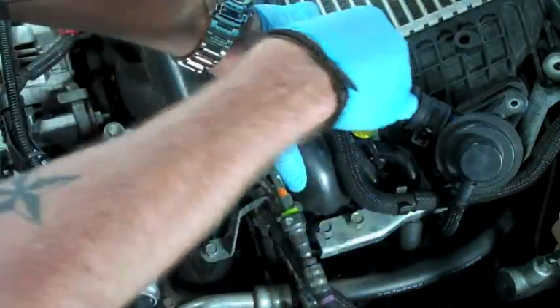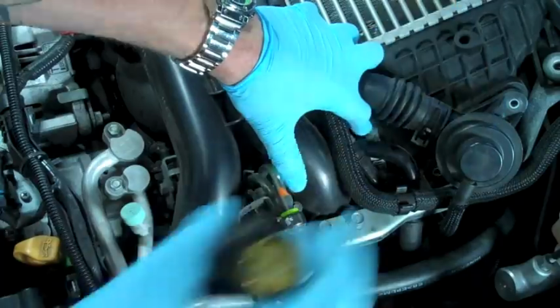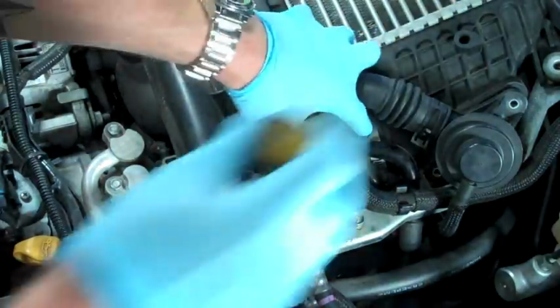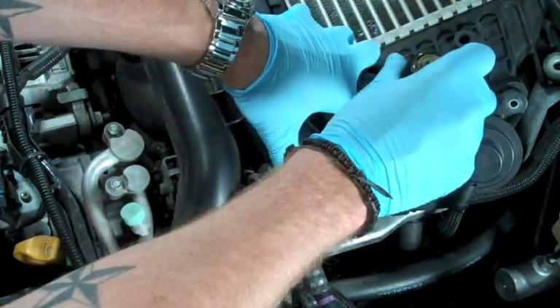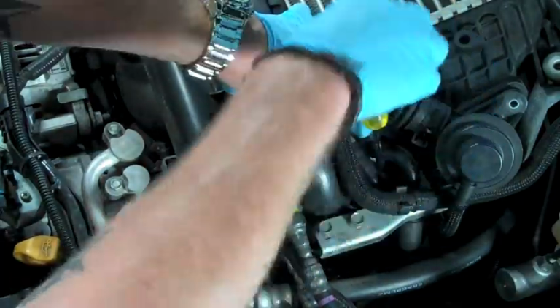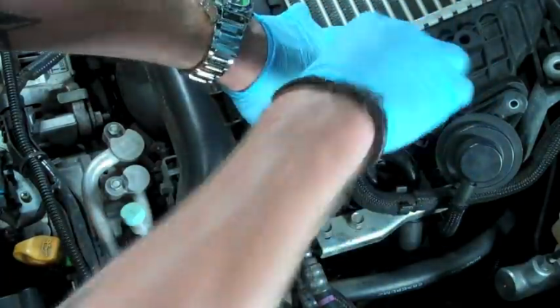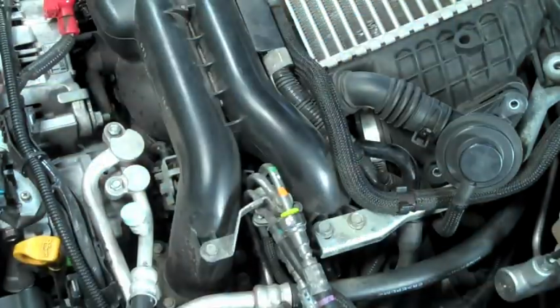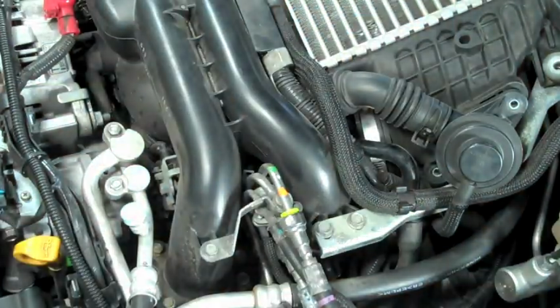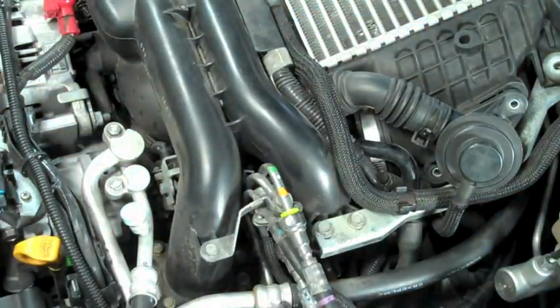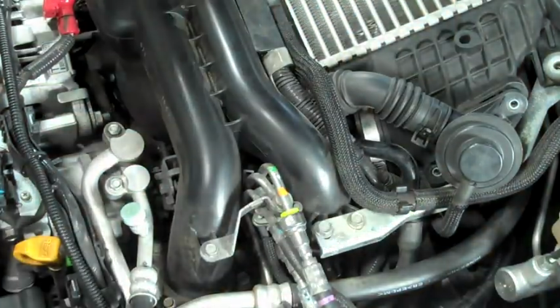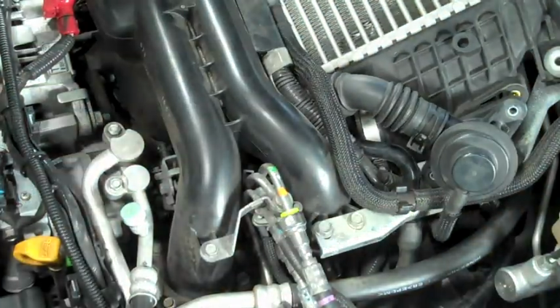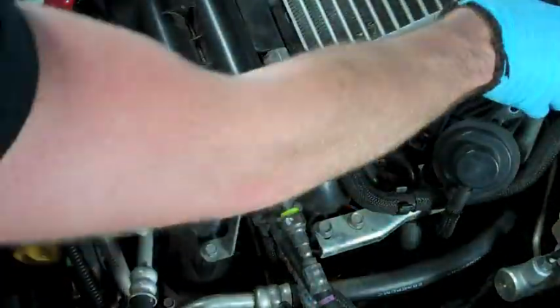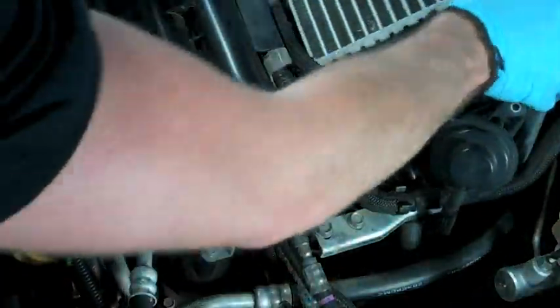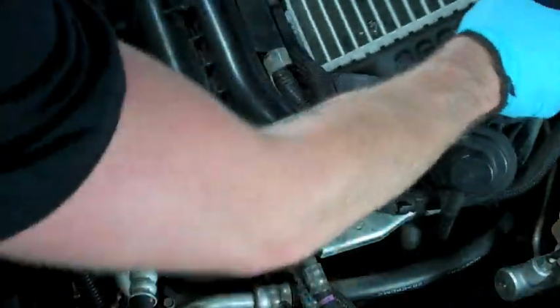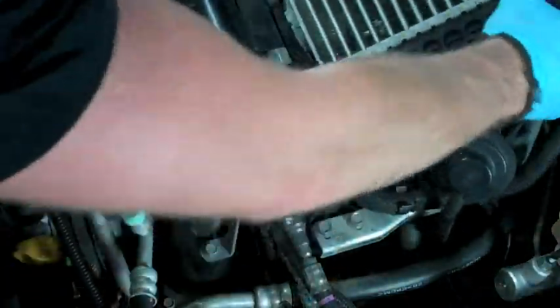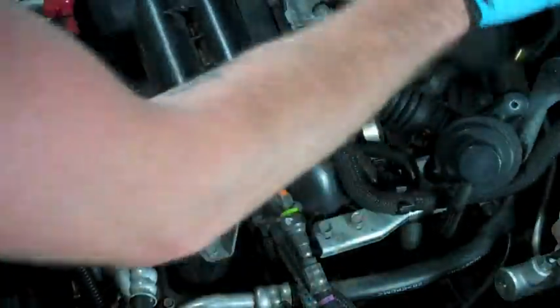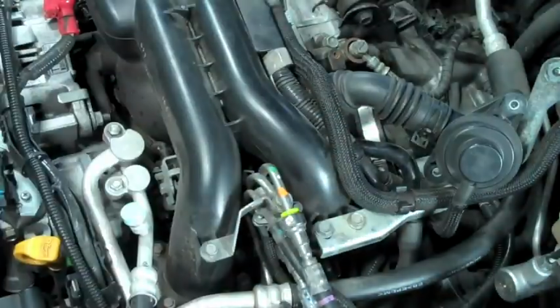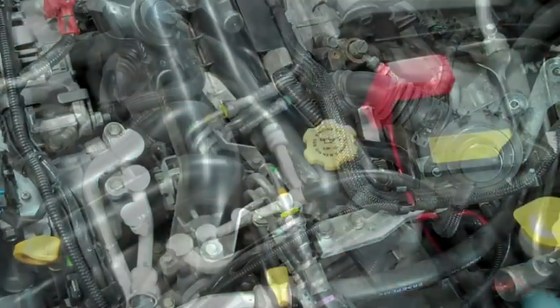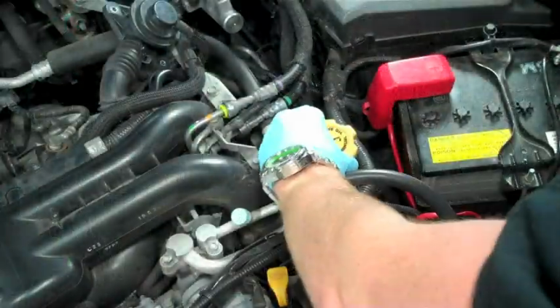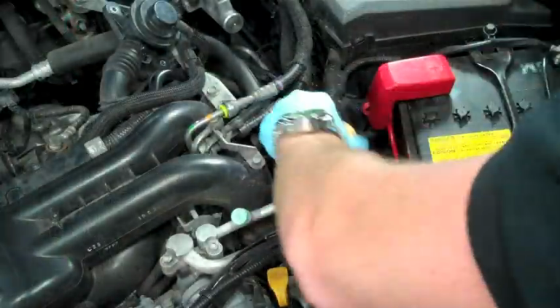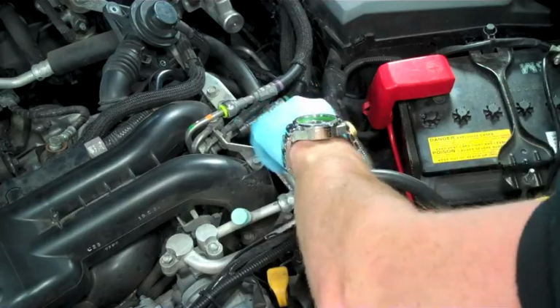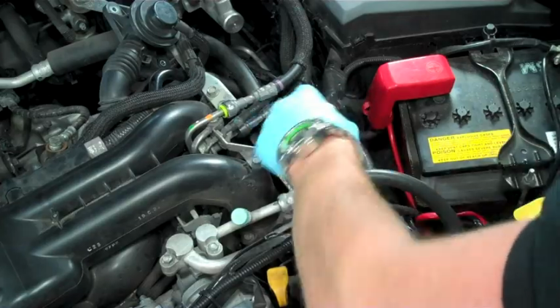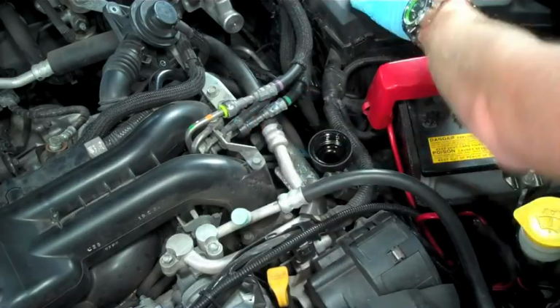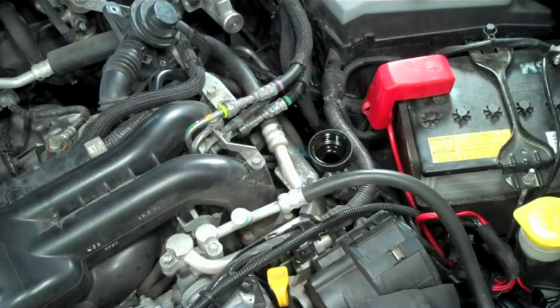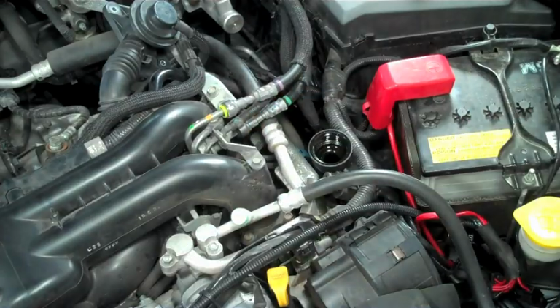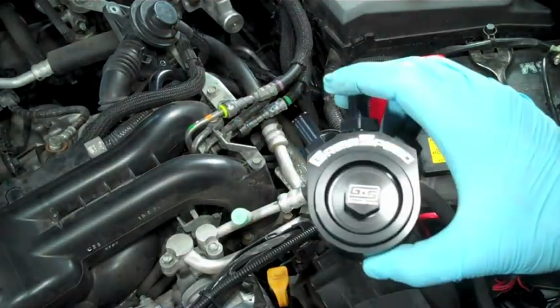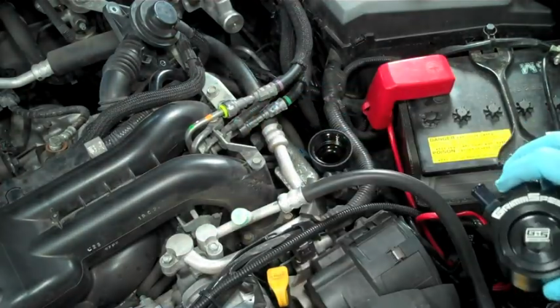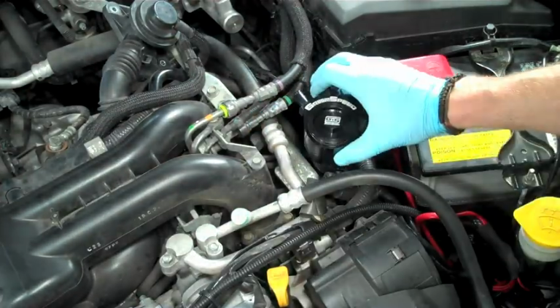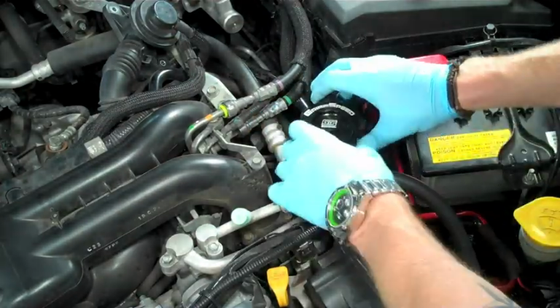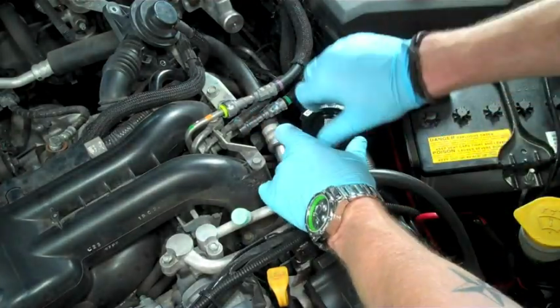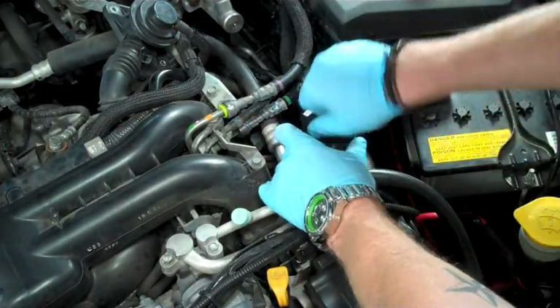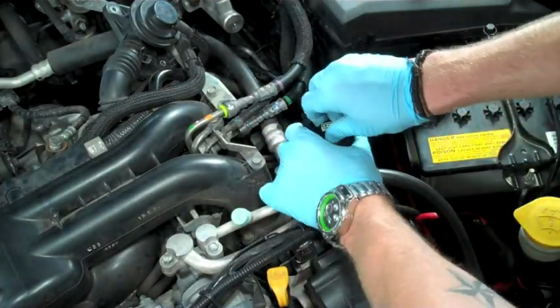Loosen this up with a good couple of turns, and then you should be able to grab the whole top mount and pull it right out. Here we're going to simply remove the OEM oil cap and screw in our AOS.